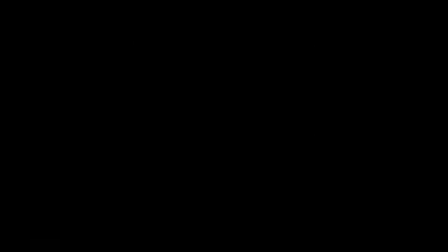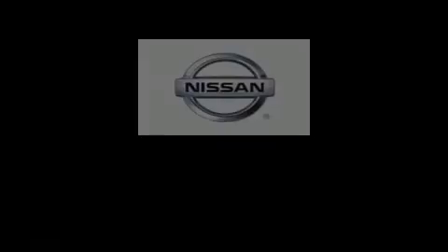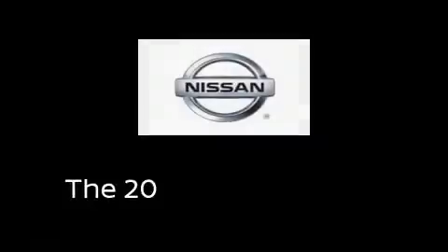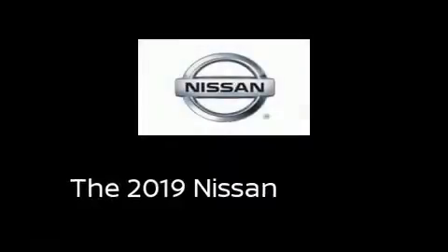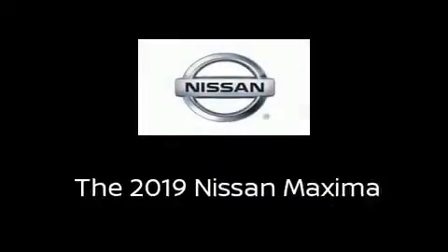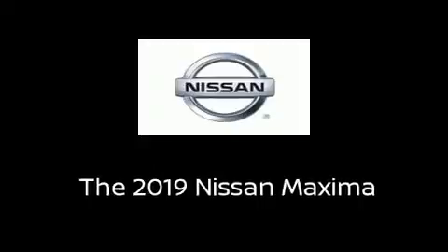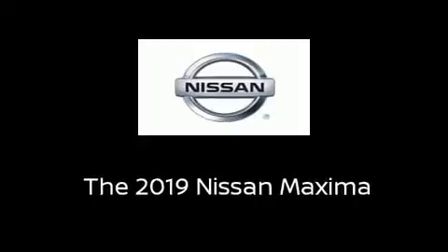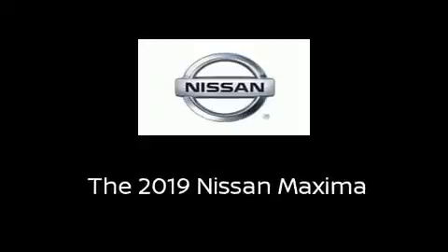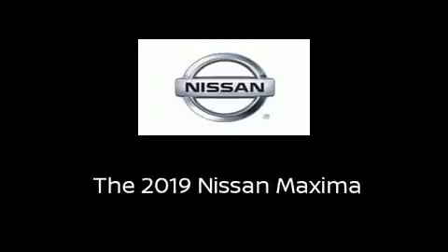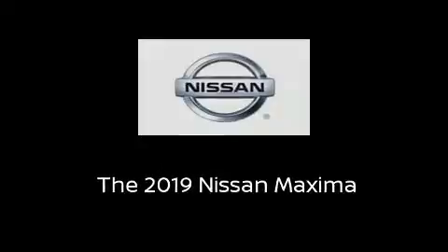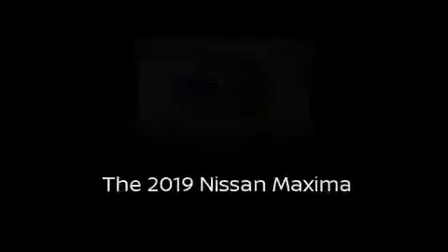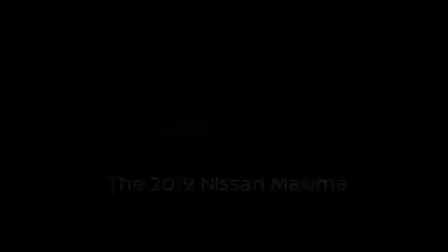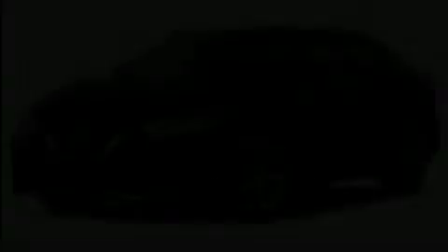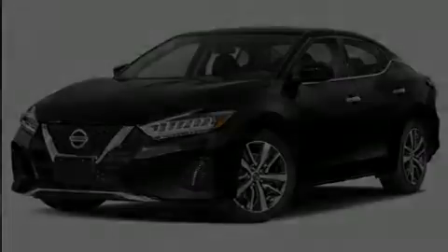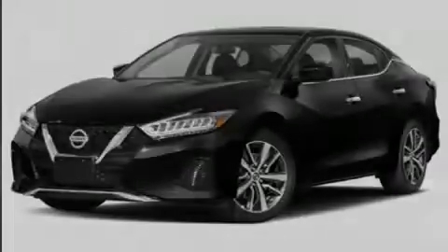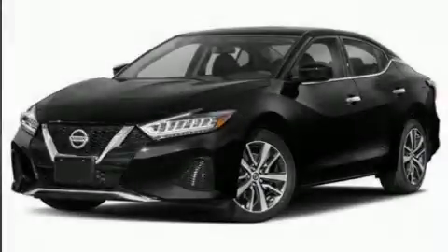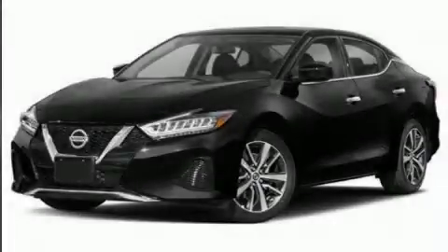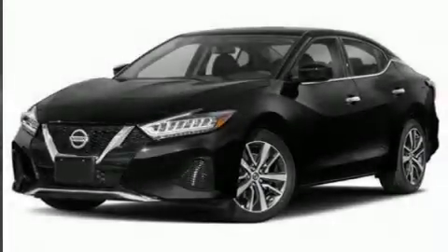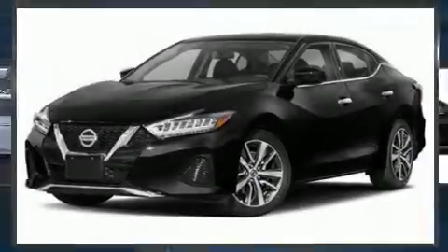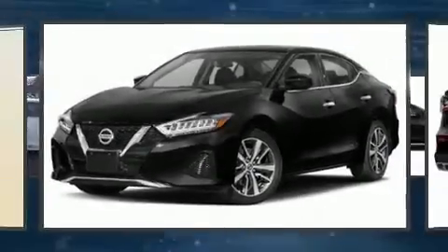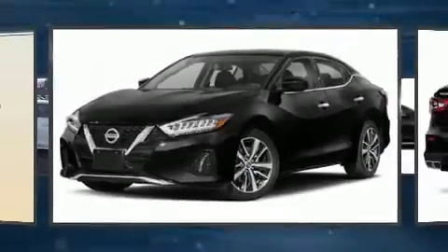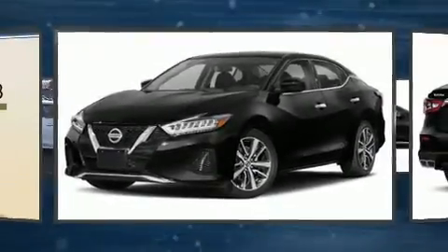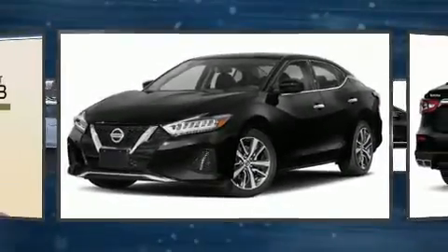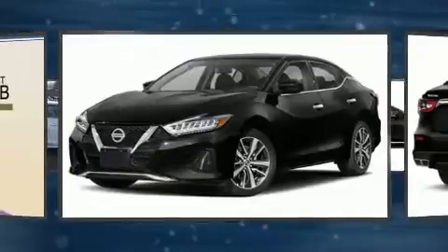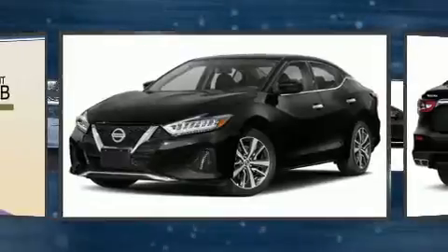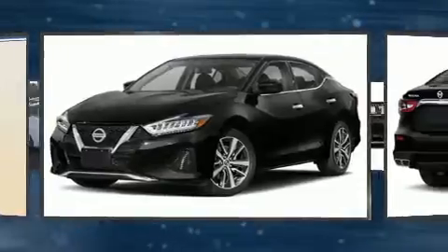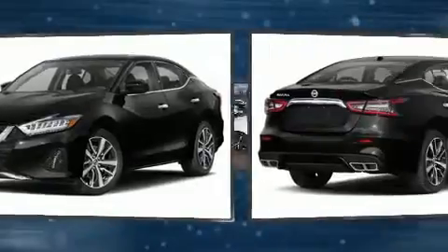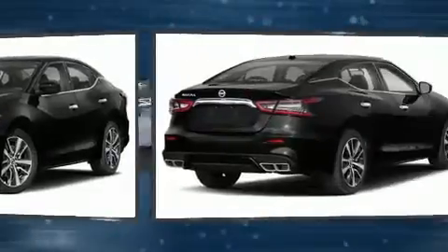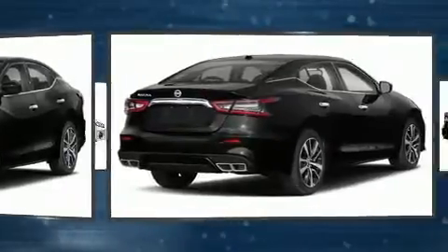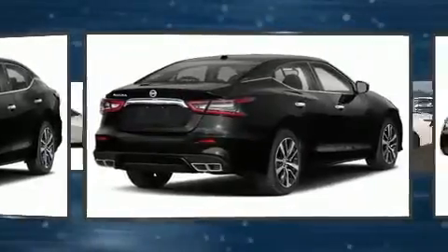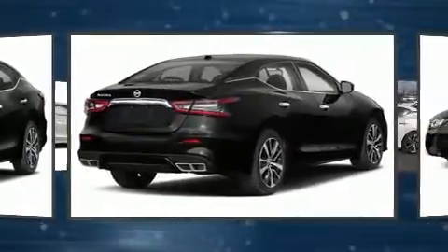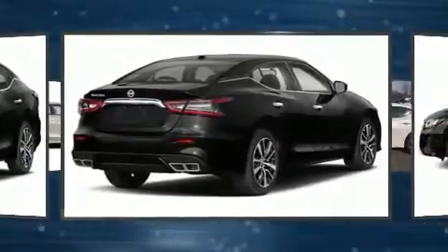Climb inside the 2019 Nissan Maxima. This four-door, five-passenger sedan is waiting for you to take home.